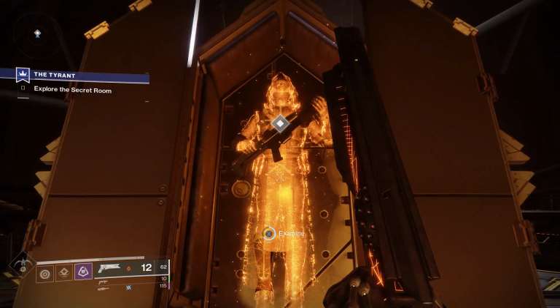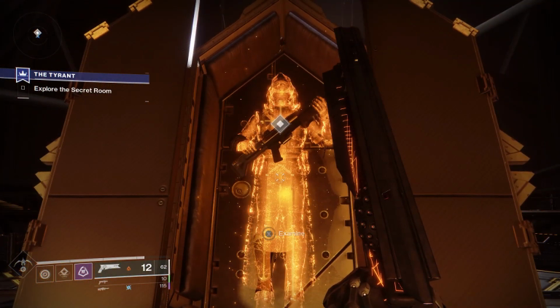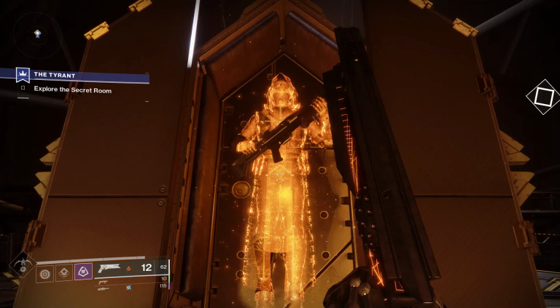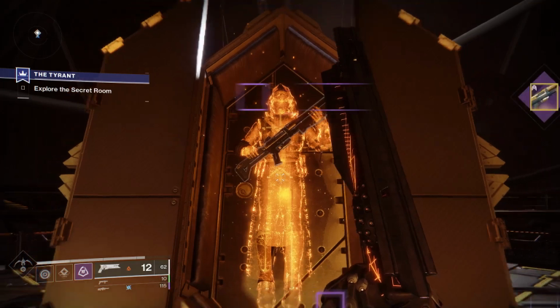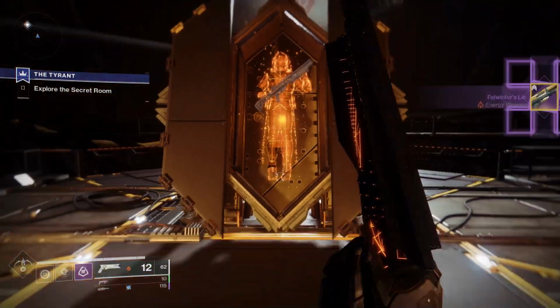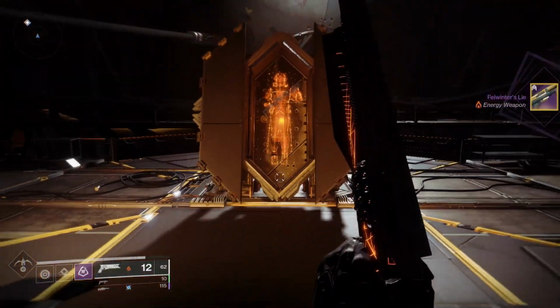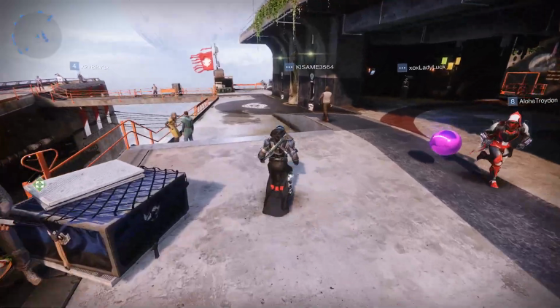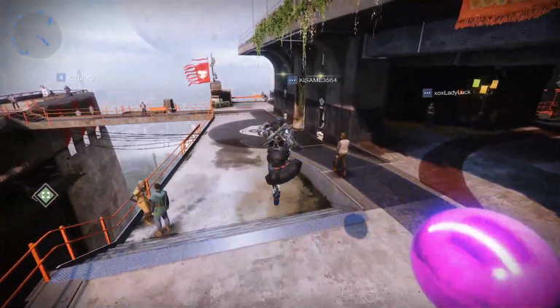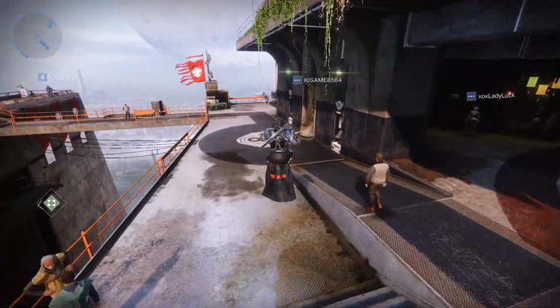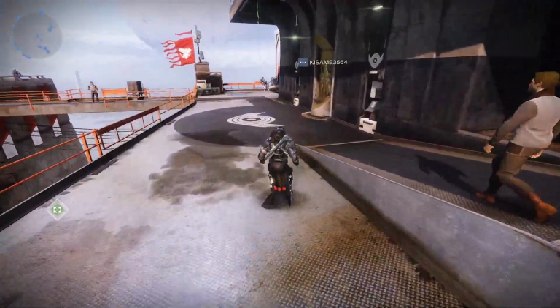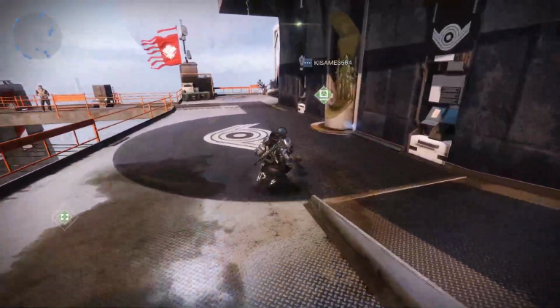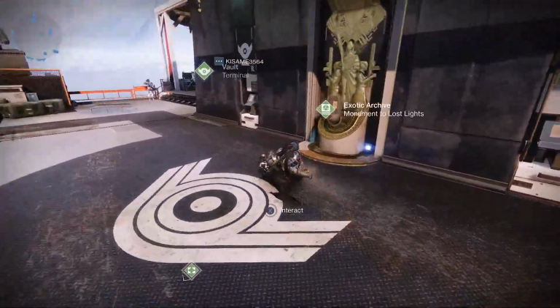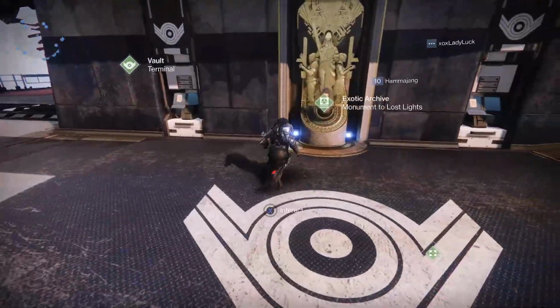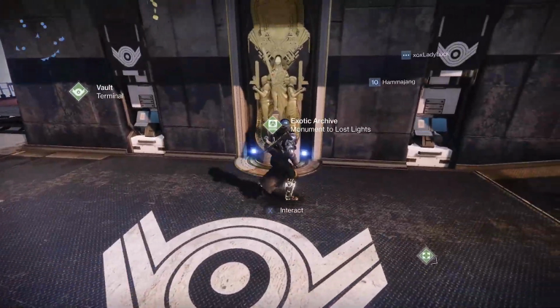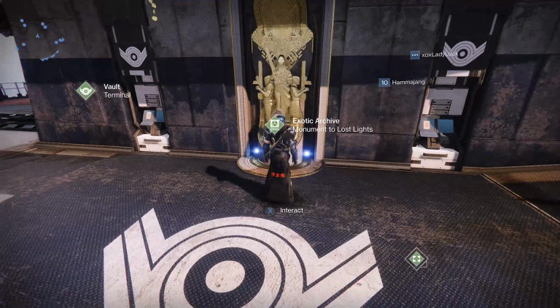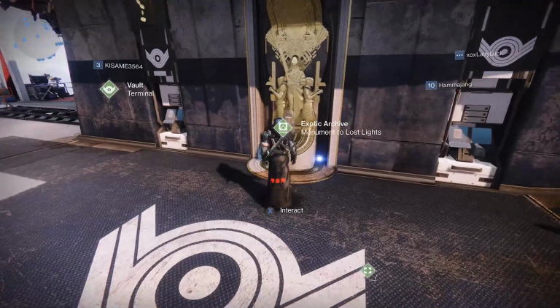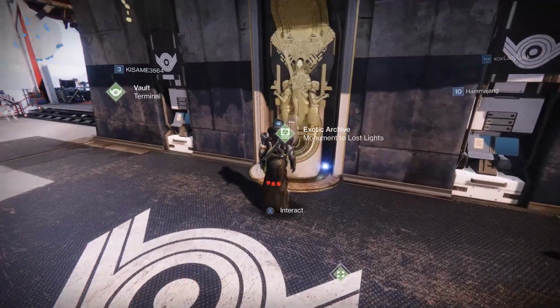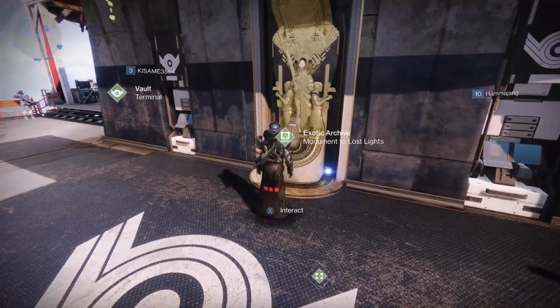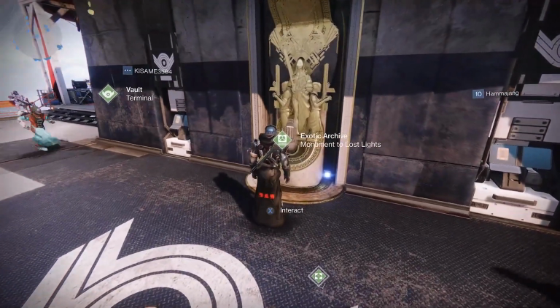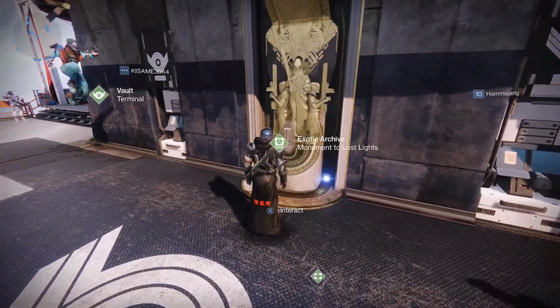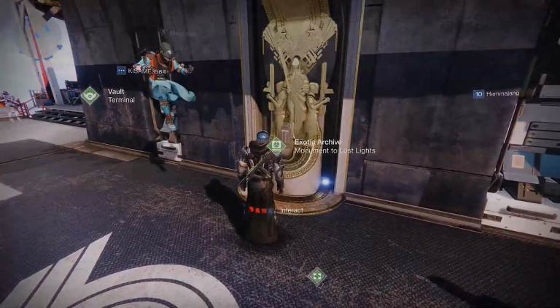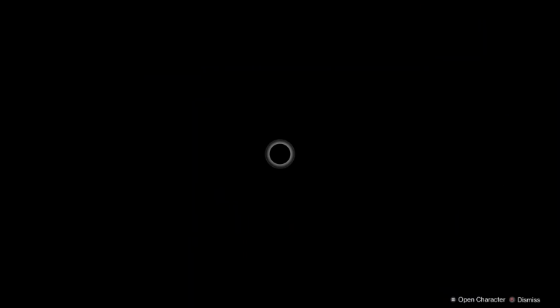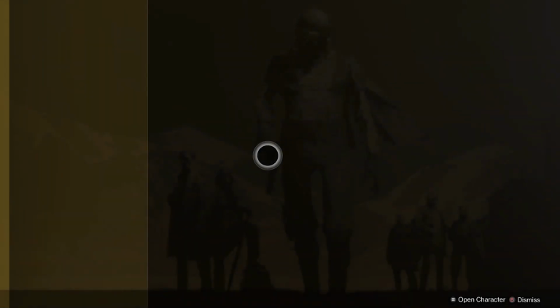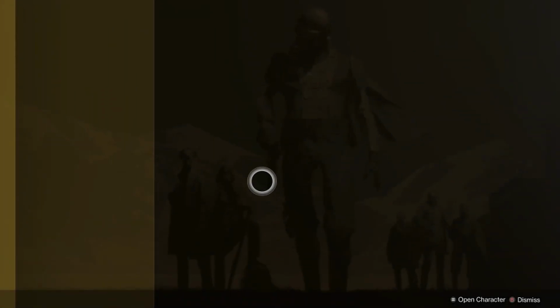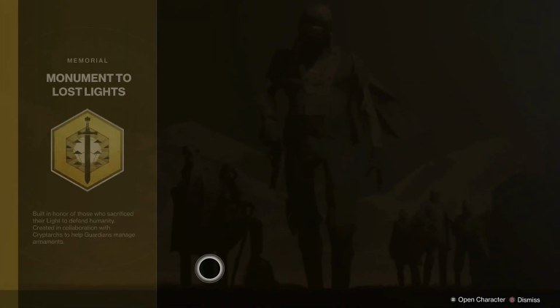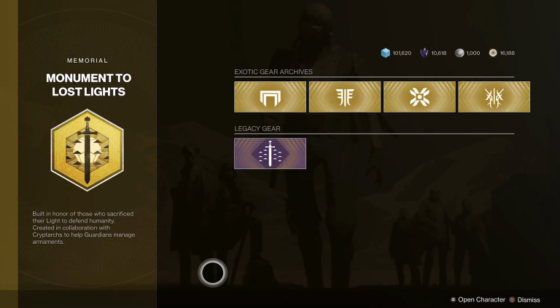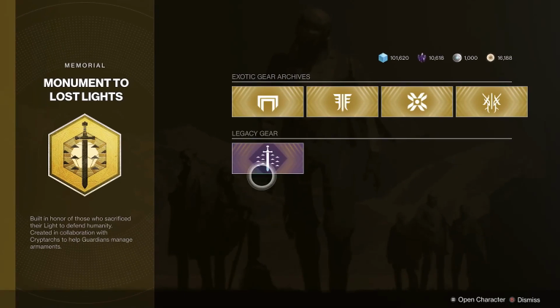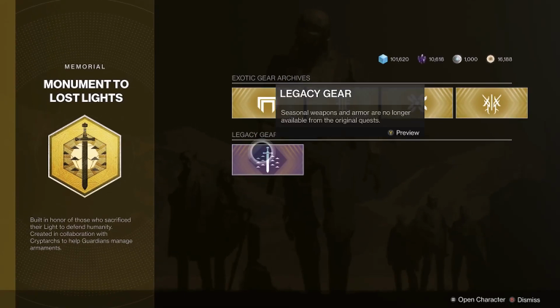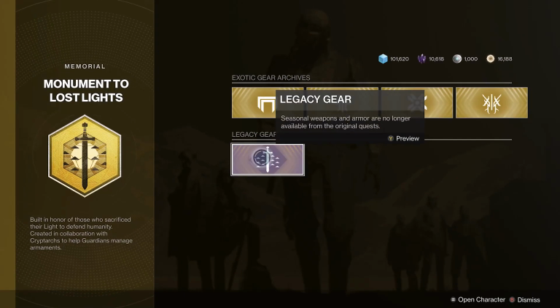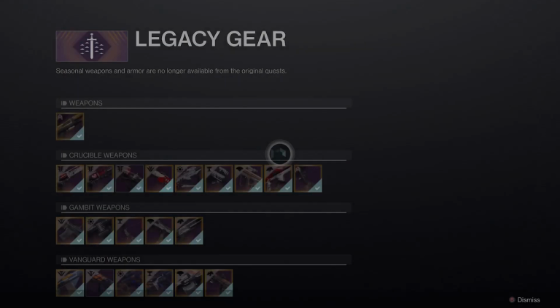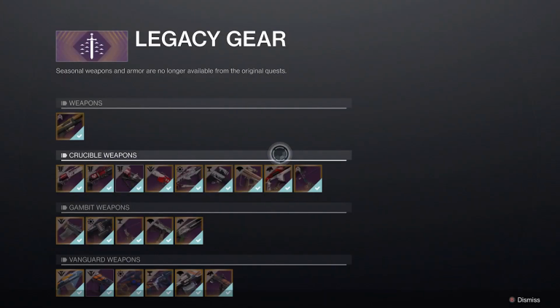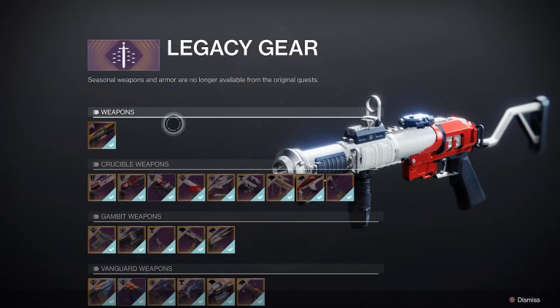Now you can finally get it really easily. All you need to do is head to the Tower and go to the Exotic Archive — Monument to Lost Lights. This is near the vault. Once you head in here, click on Legacy Gear and it will be at the very top of the list.